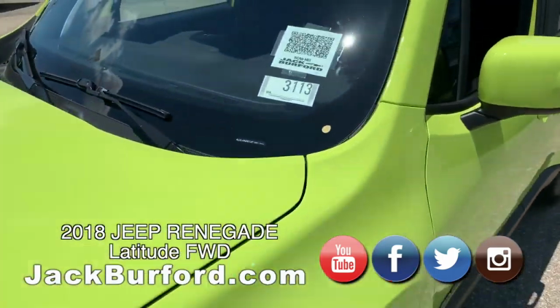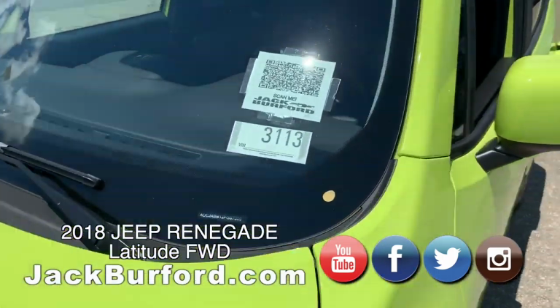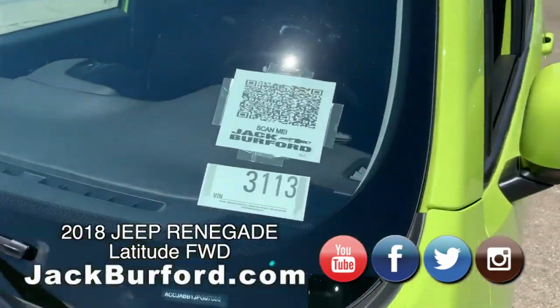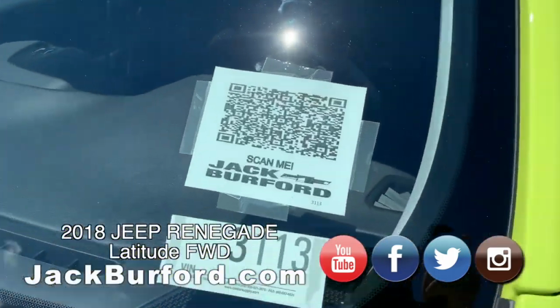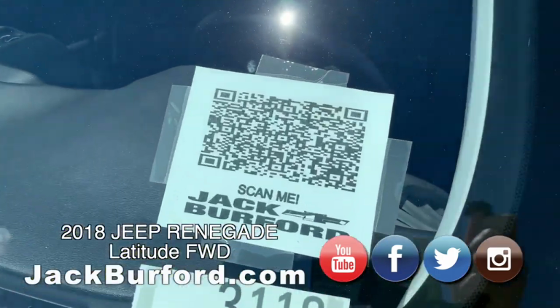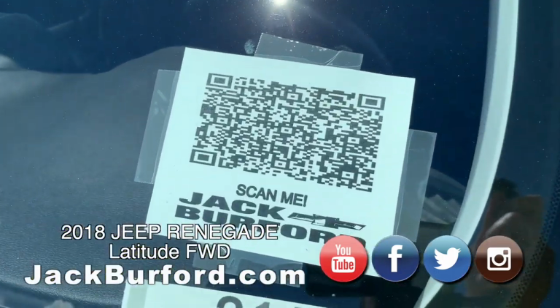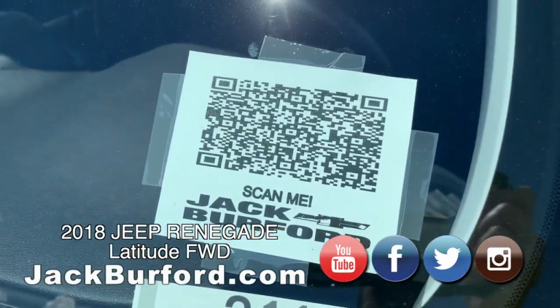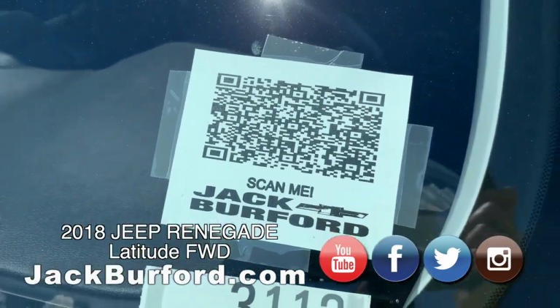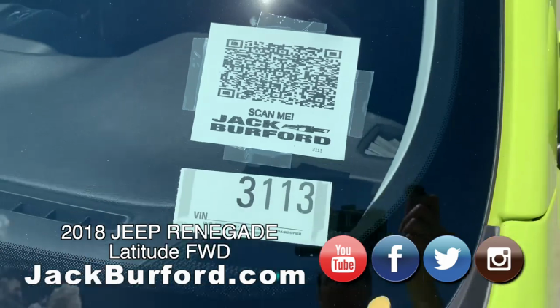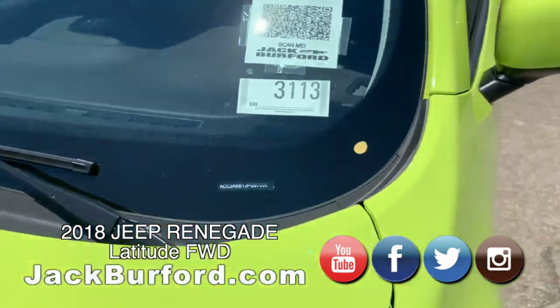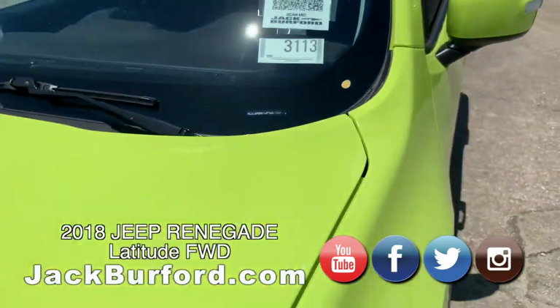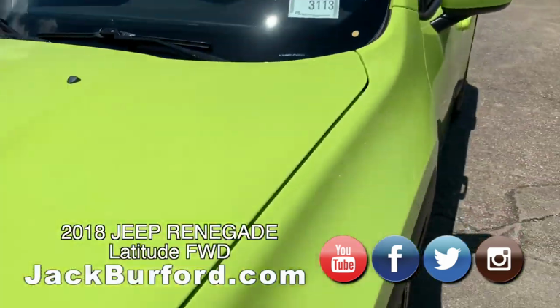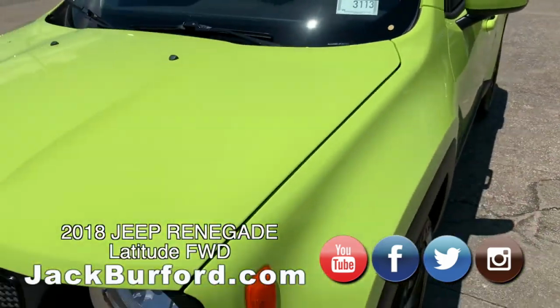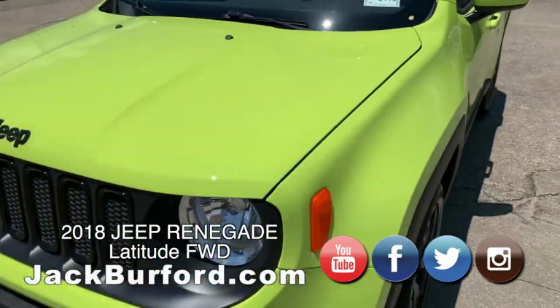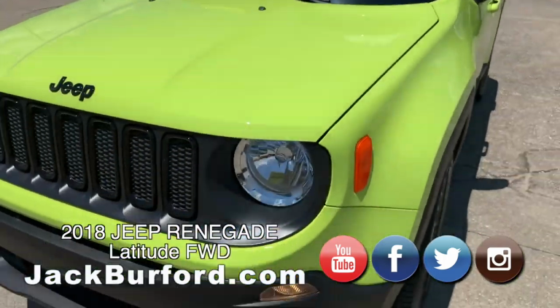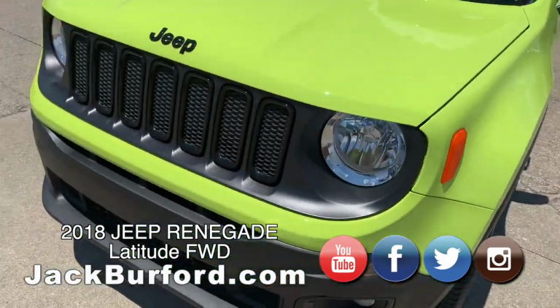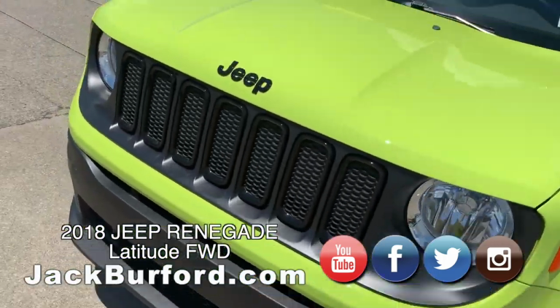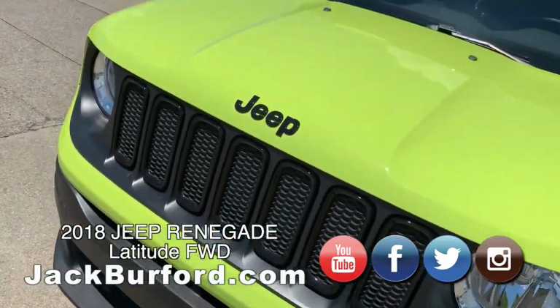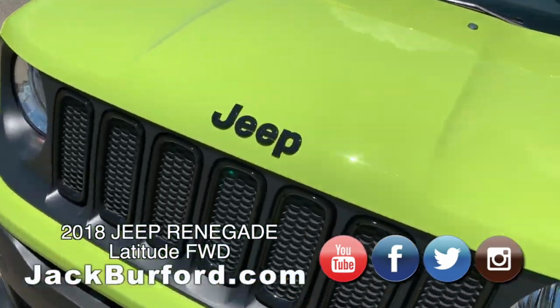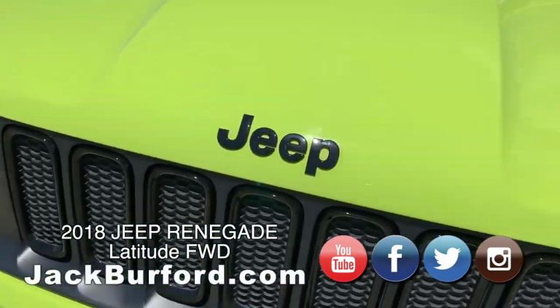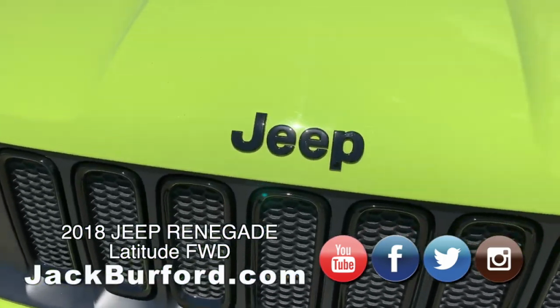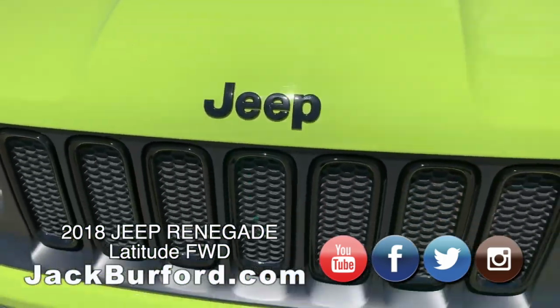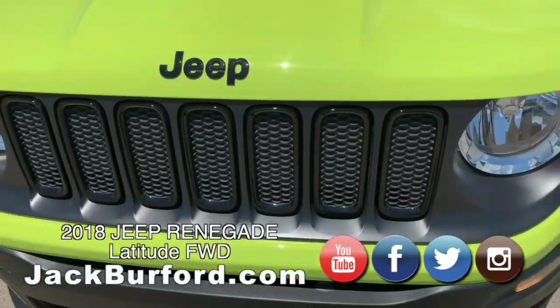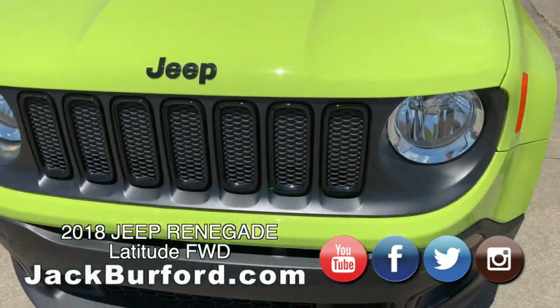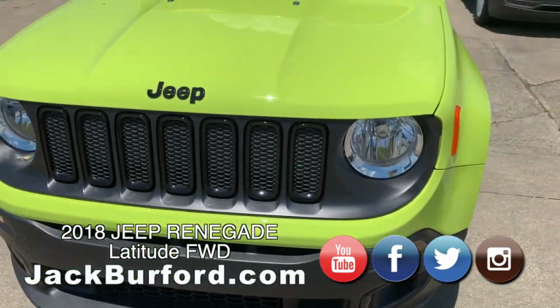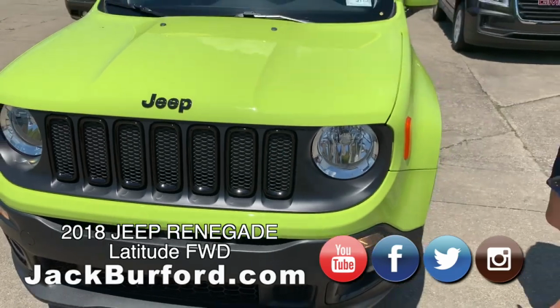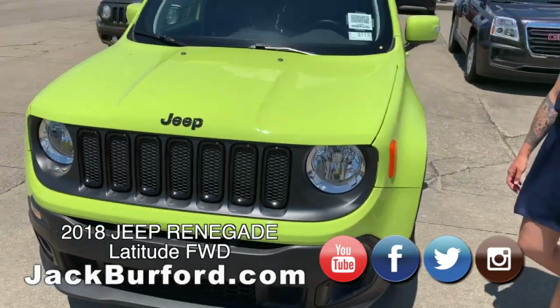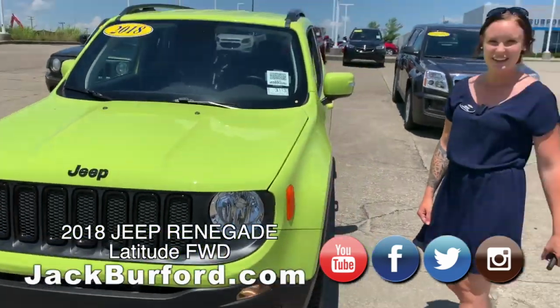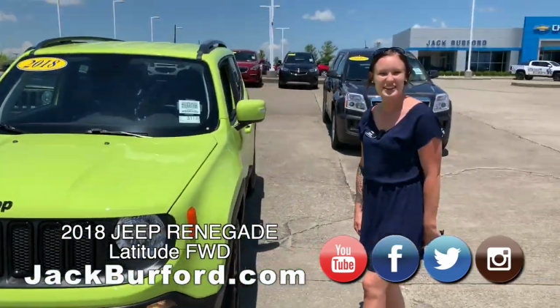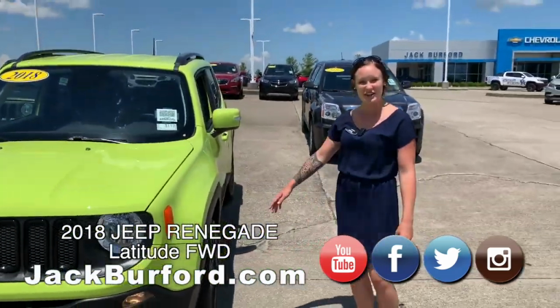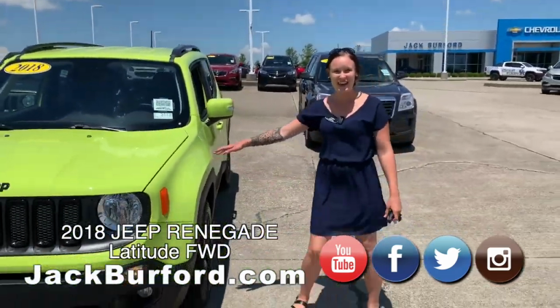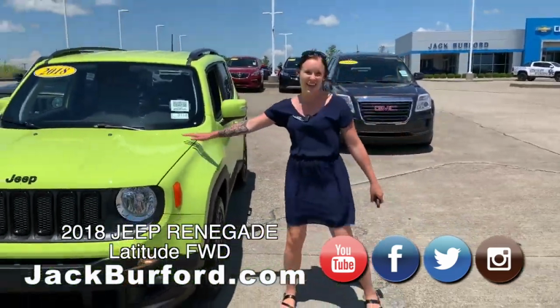That QR code will tell you more information — the car facts. Pull it up on the website, get the mileage on it. This one I believe only has a little over 11,000 miles on it. I took great care of it.